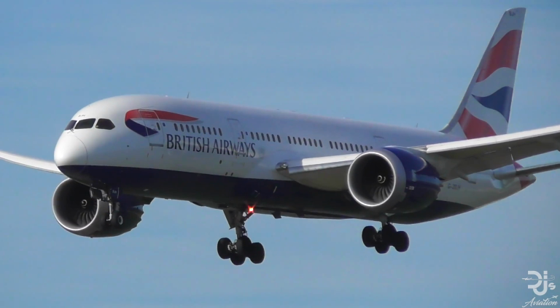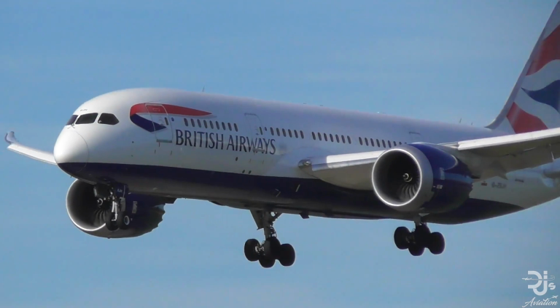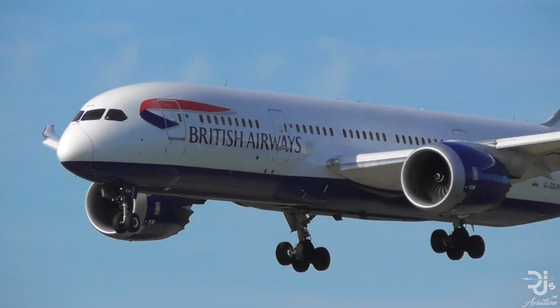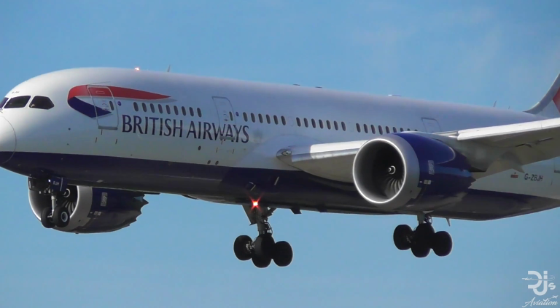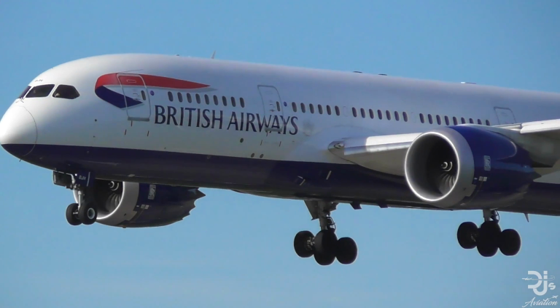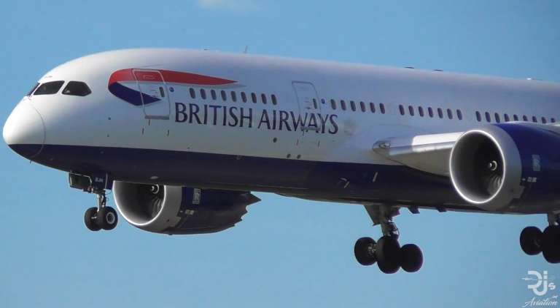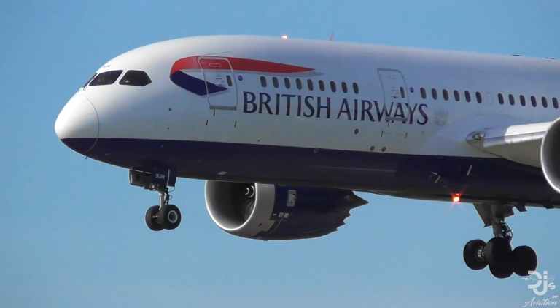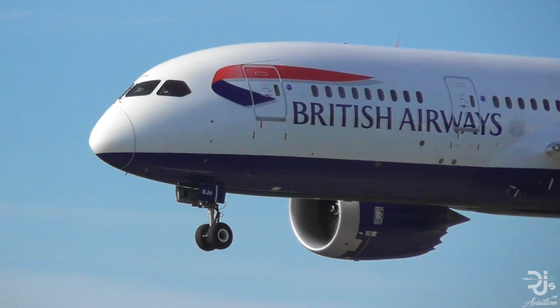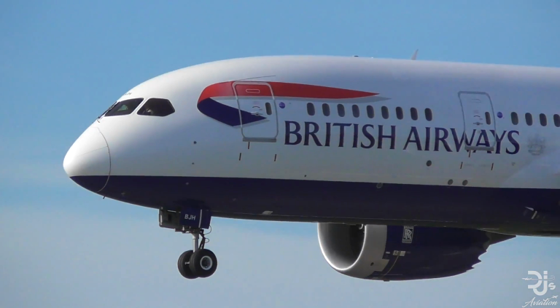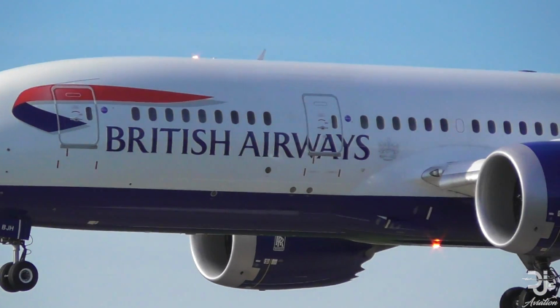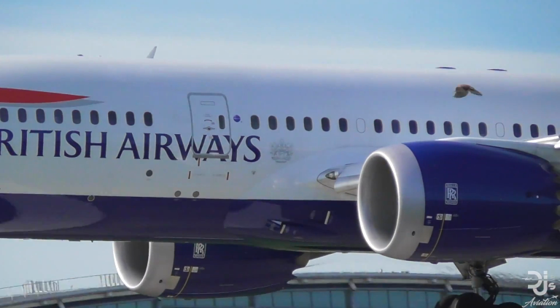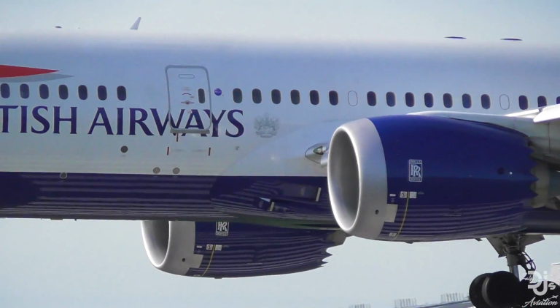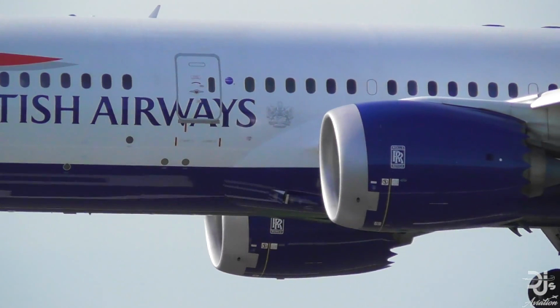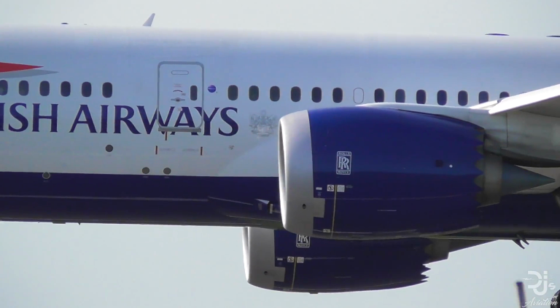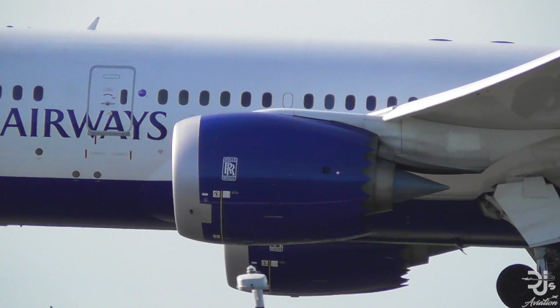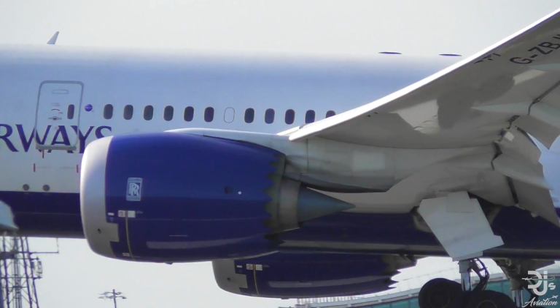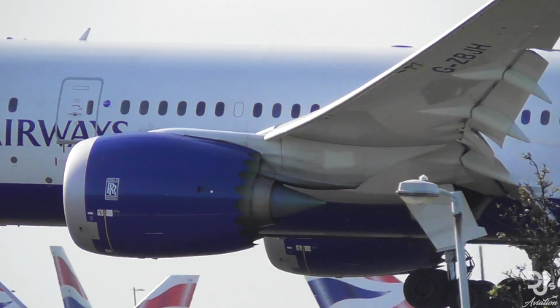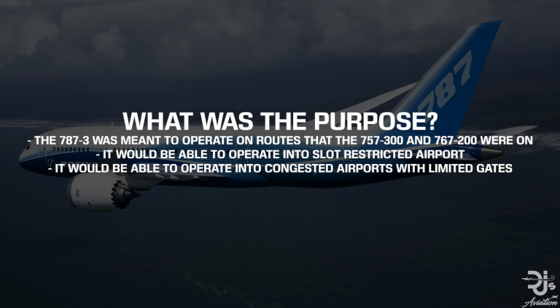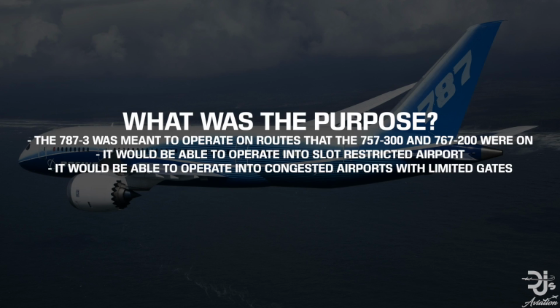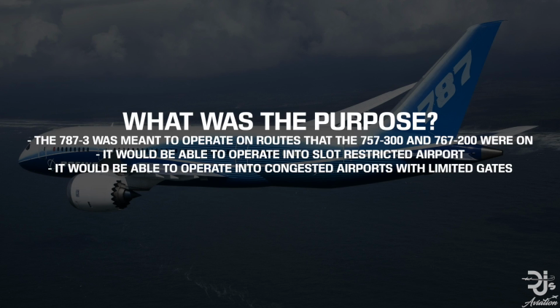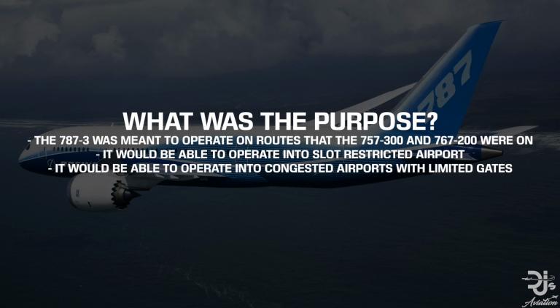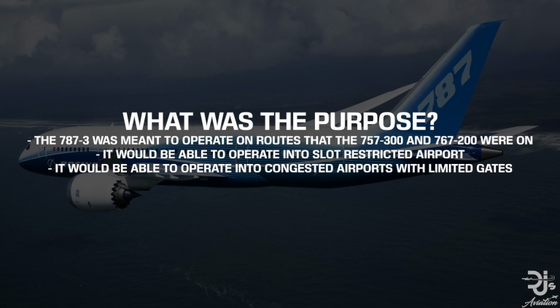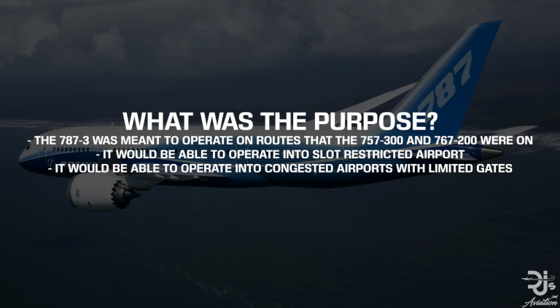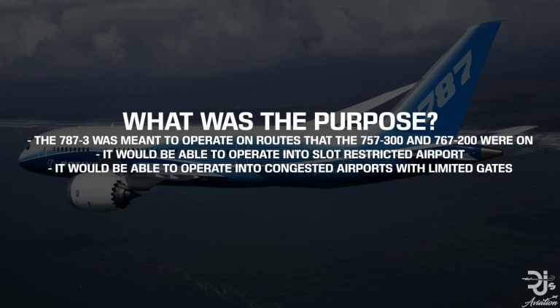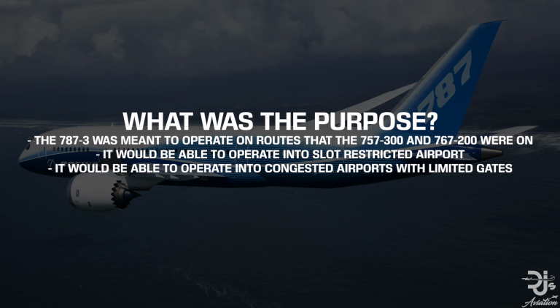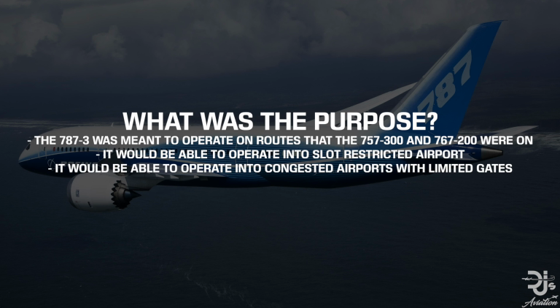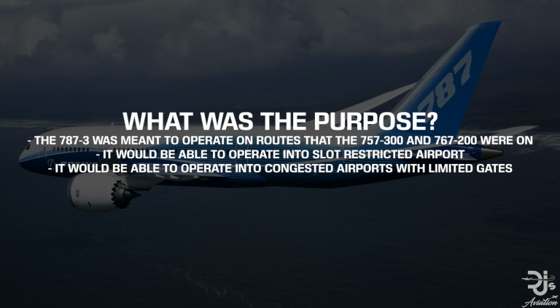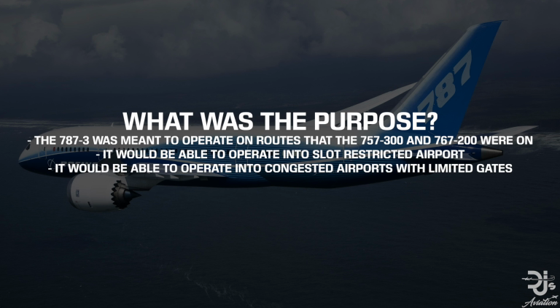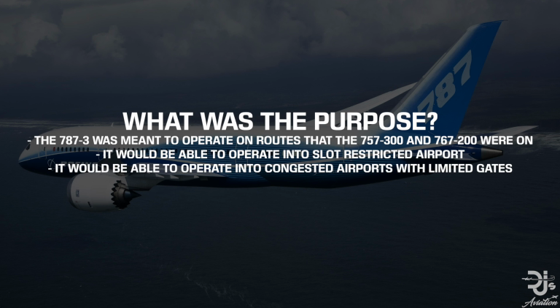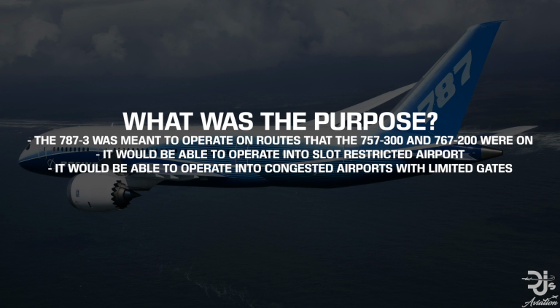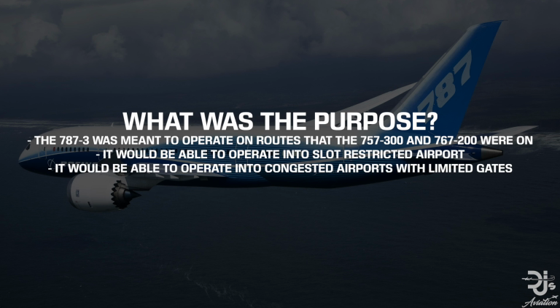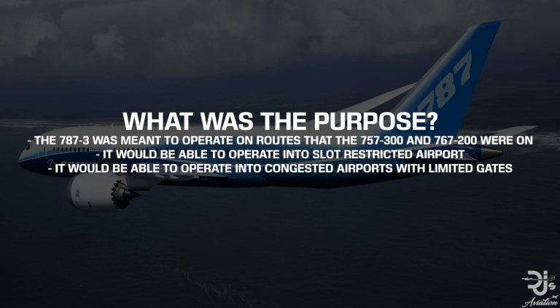In my opinion, this is what's made the 787 become such an iconic aircraft. The 787-3 was designed to operate on routes served by the 757-300 and the 767-200.